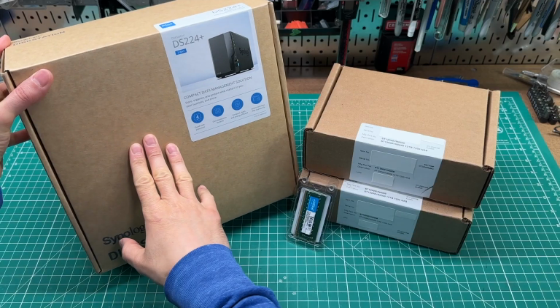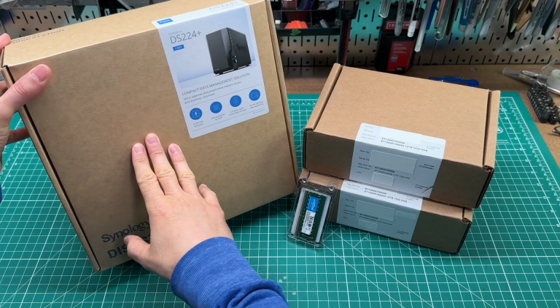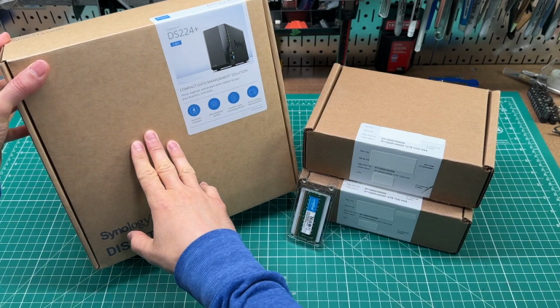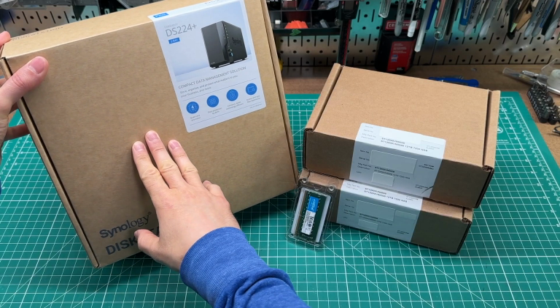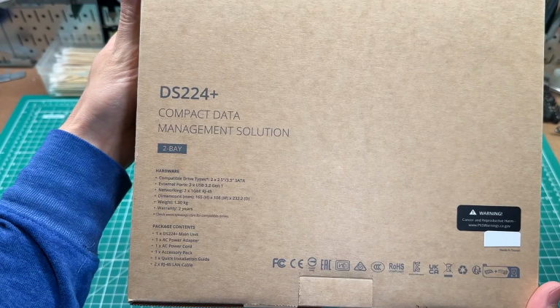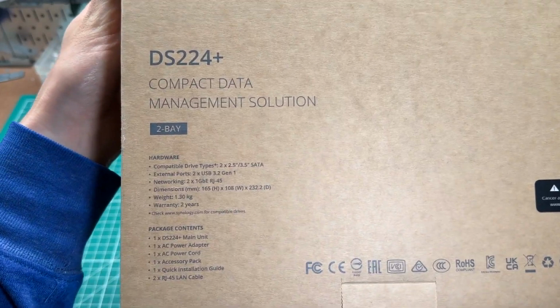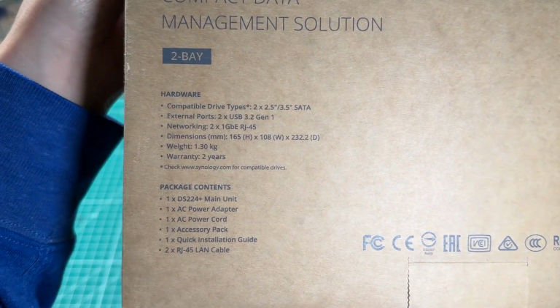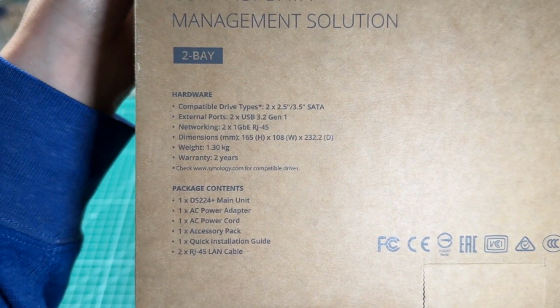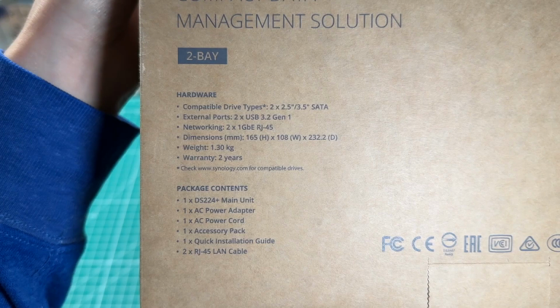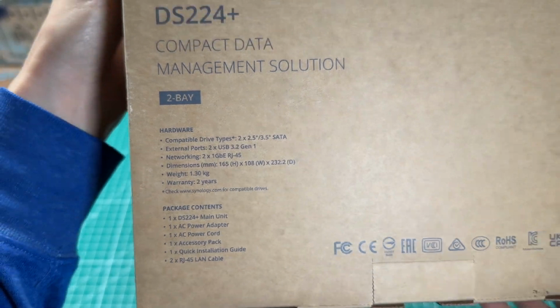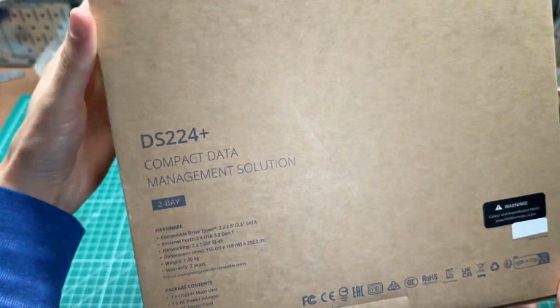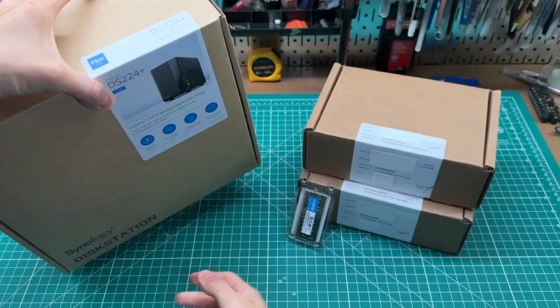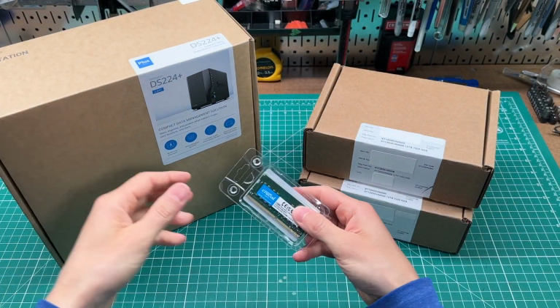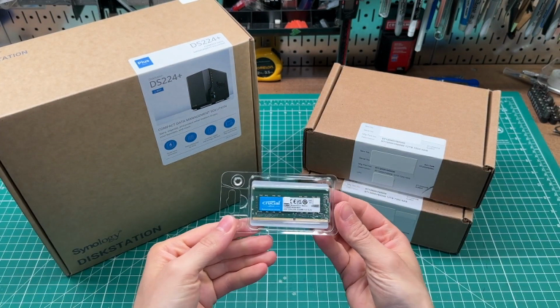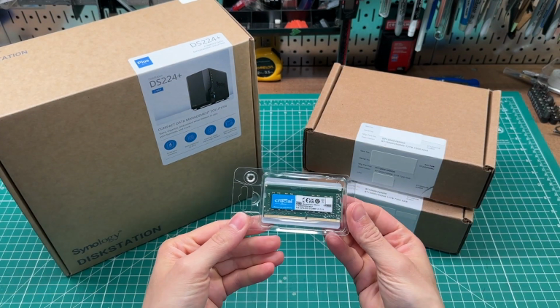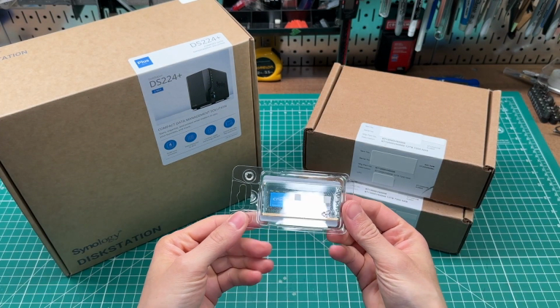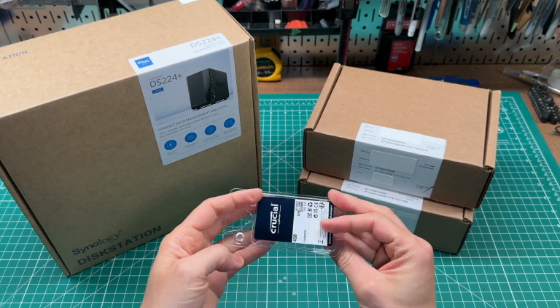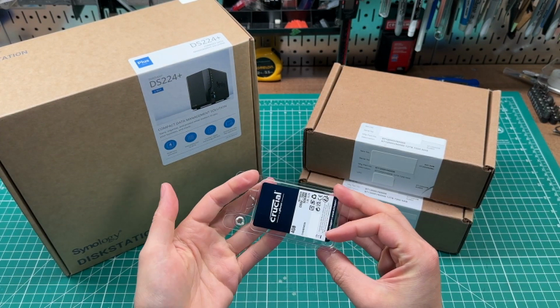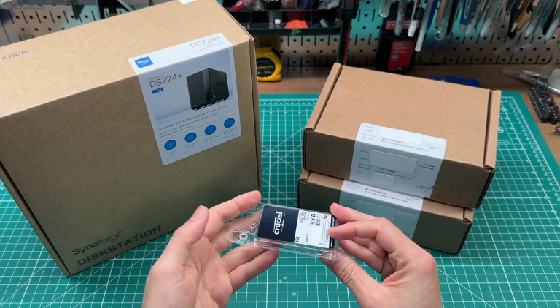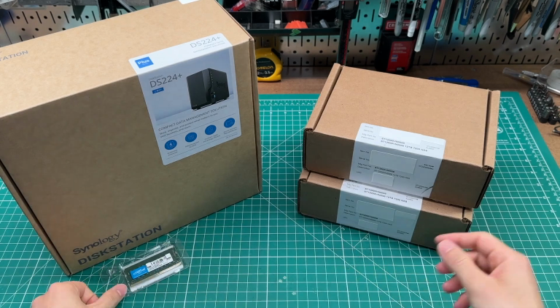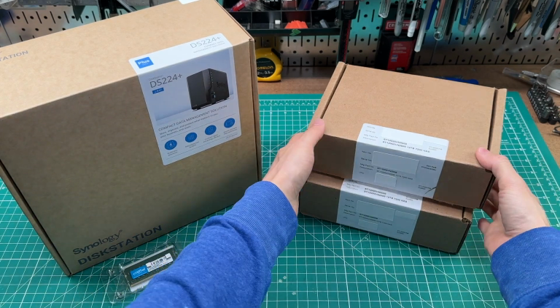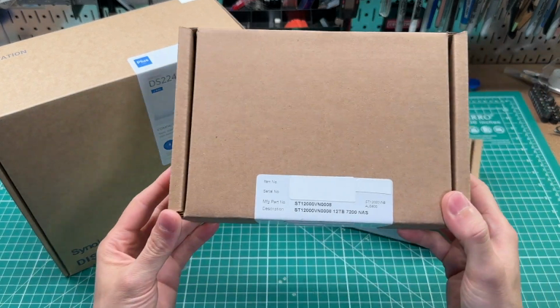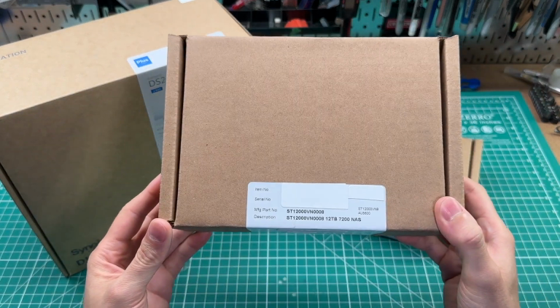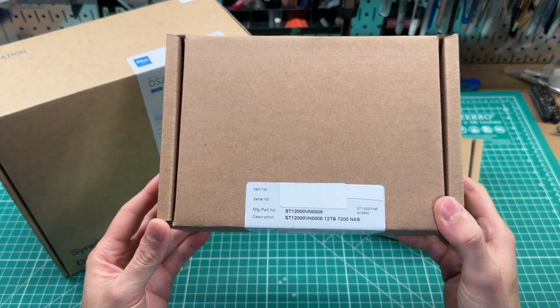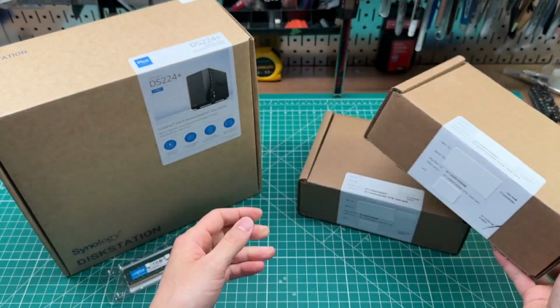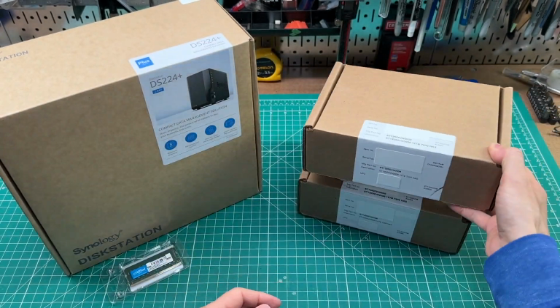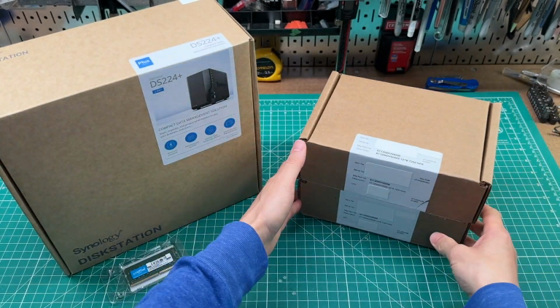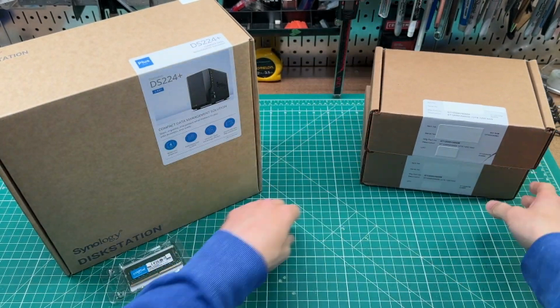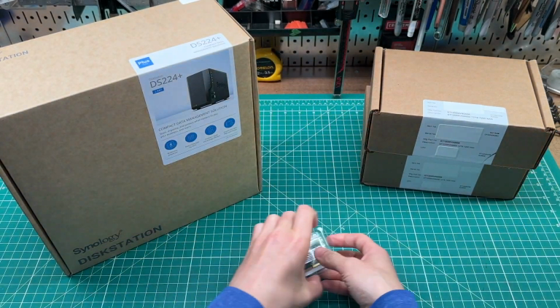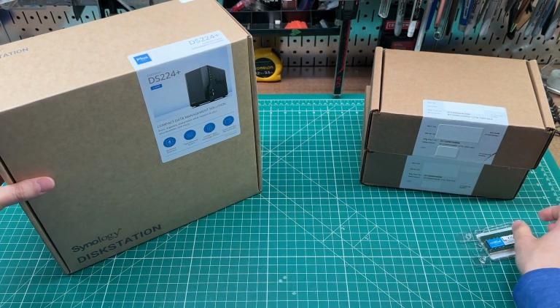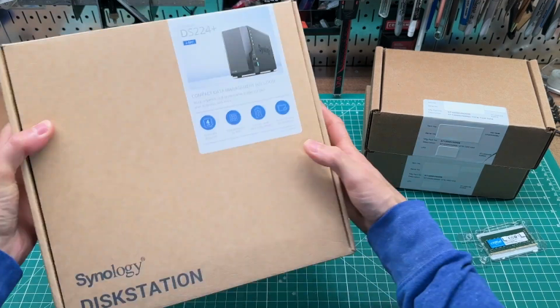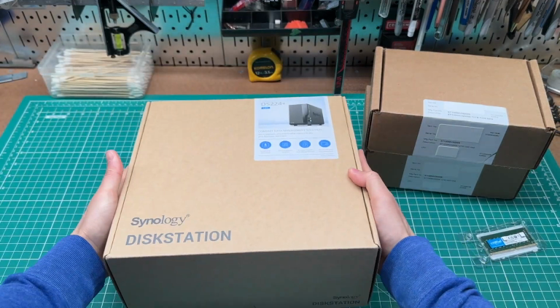I'm going to unbox this thing, install a RAM upgrade, put the drives in, and then run through the initial setup. I'm also going to post a follow-up video for setting up a Plex server on it and connecting it to the HD HomeRun that I mentioned, which is a network-based TV tuner that I showed off in a previous video.